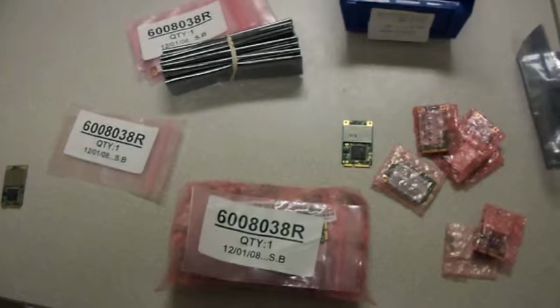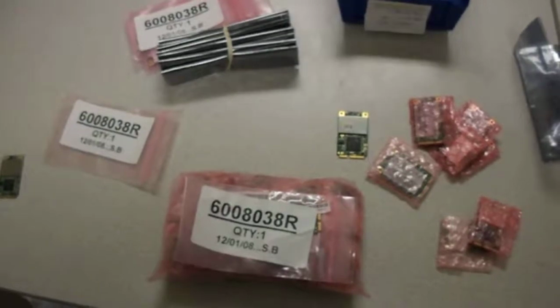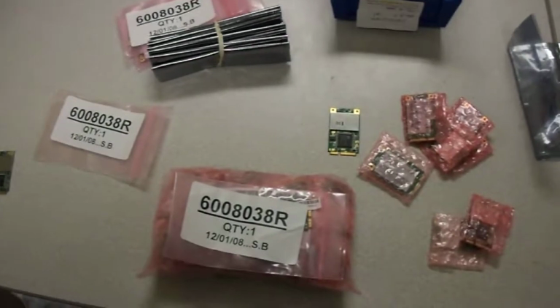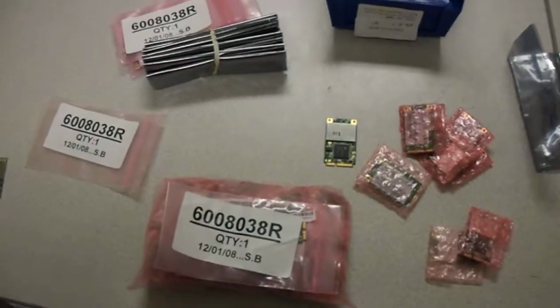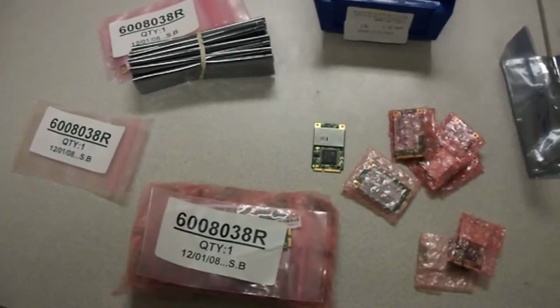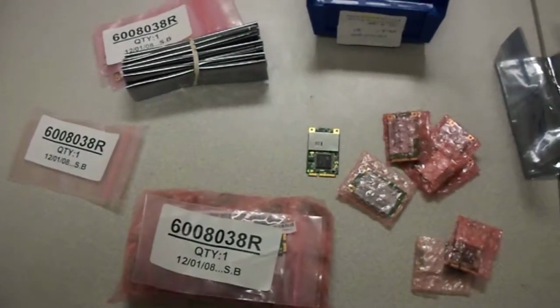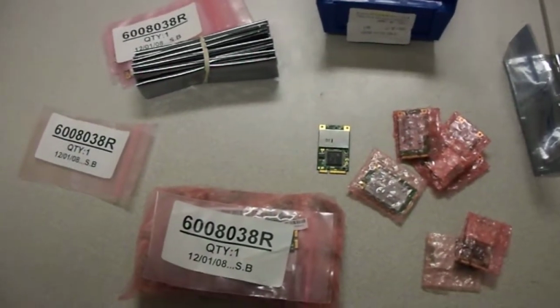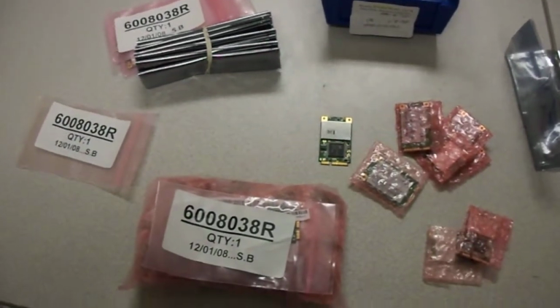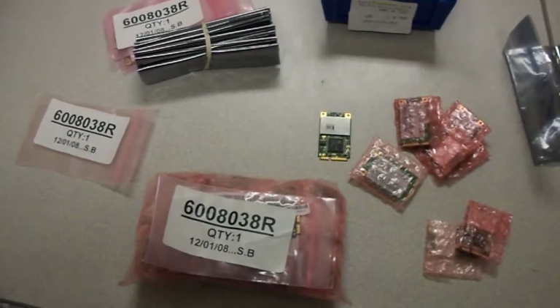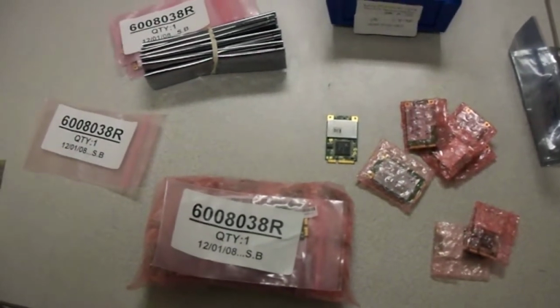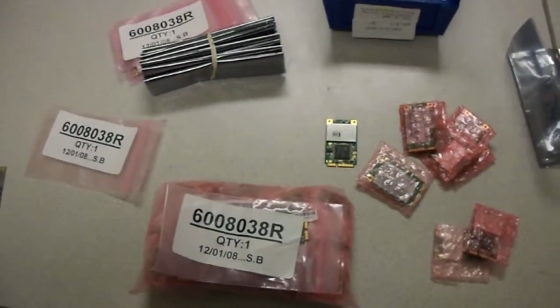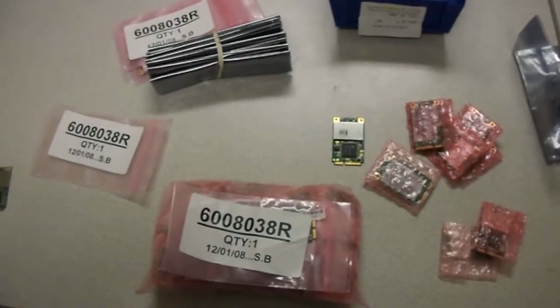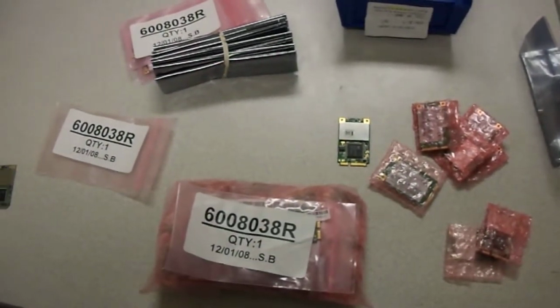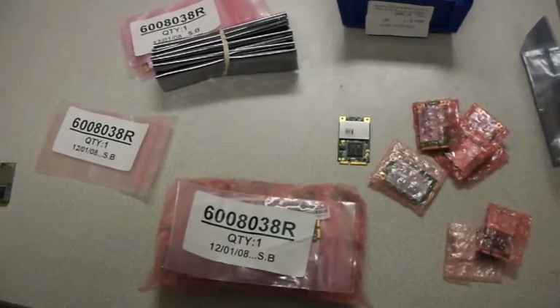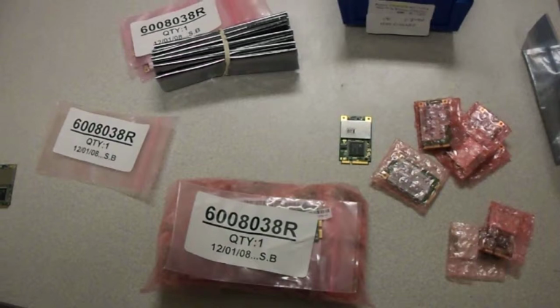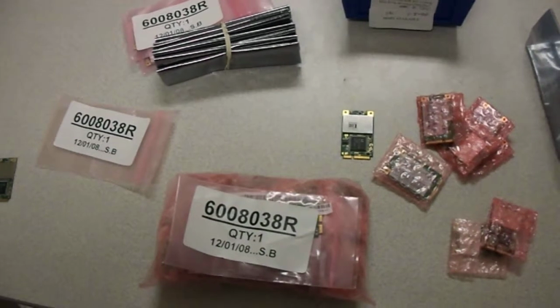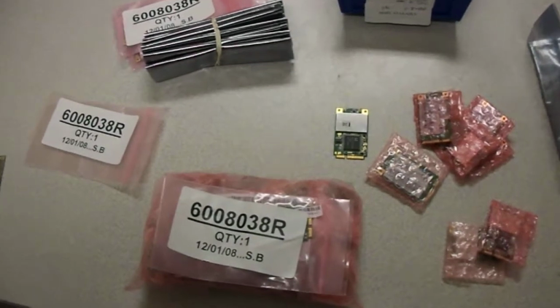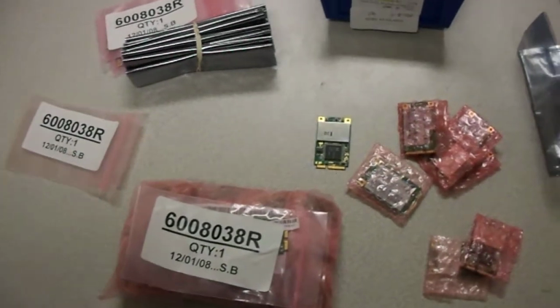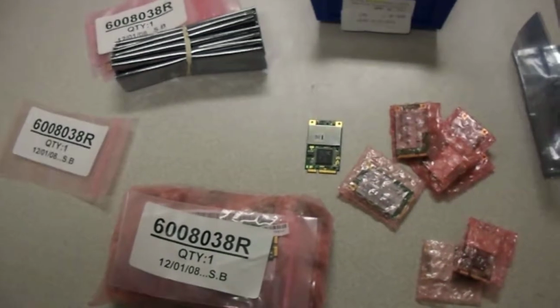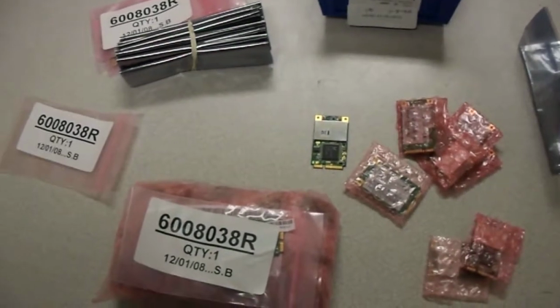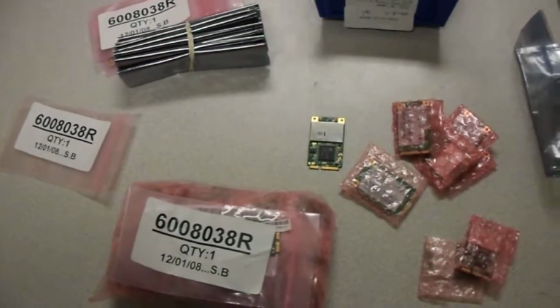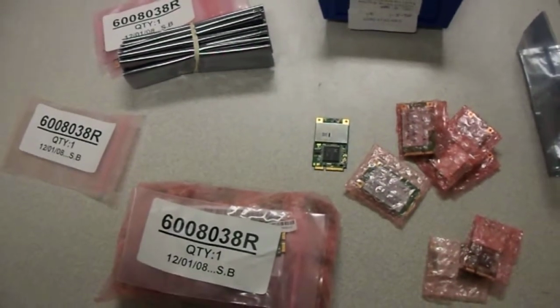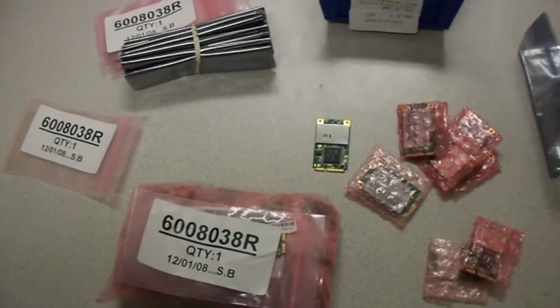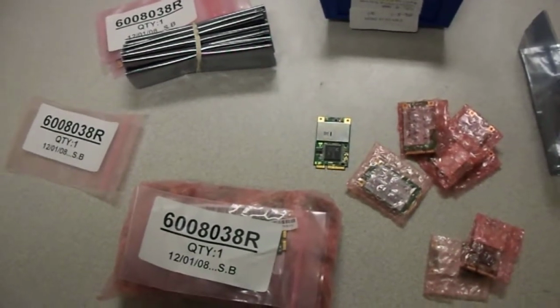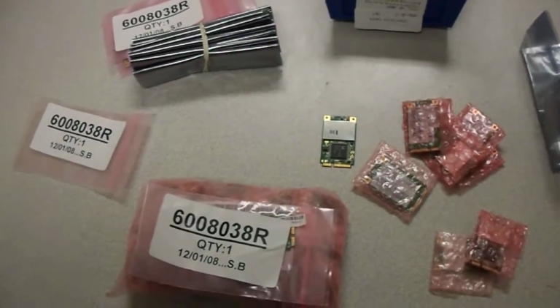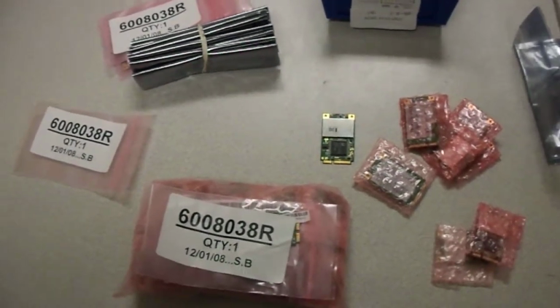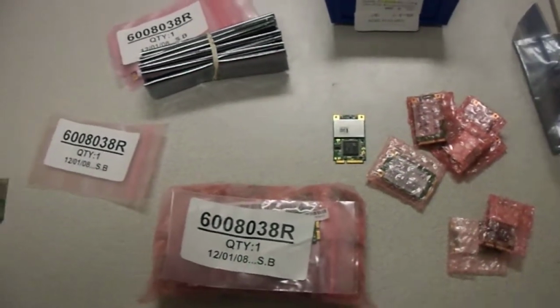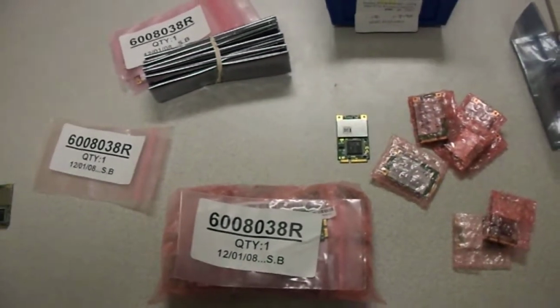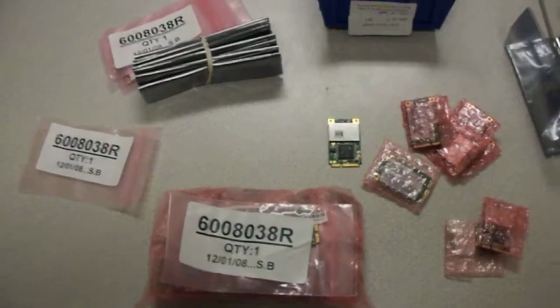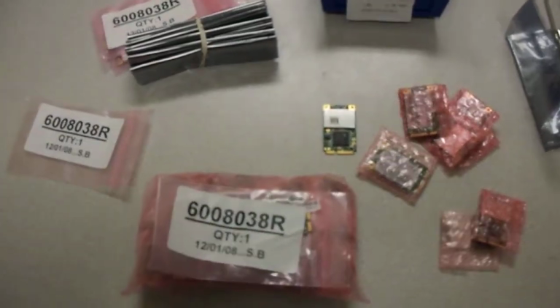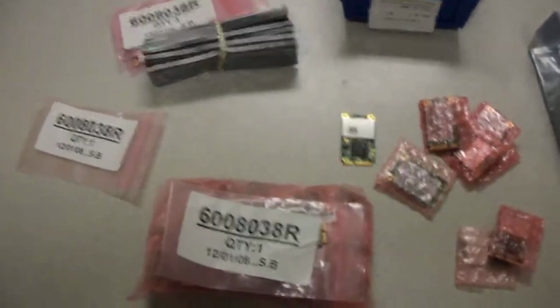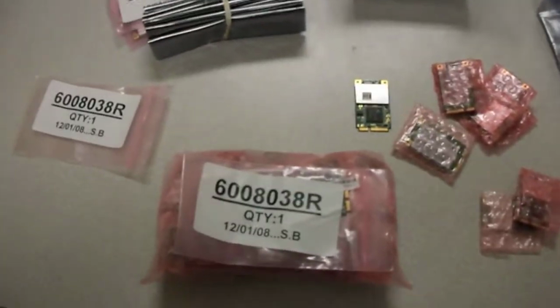Hello and welcome to Austin Cybershop. Today I'm doing a close-up video of our Realtek RTL-8187B 802.11 BG Mini PCI Wireless Cards.